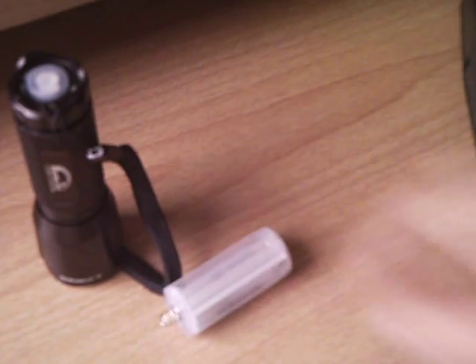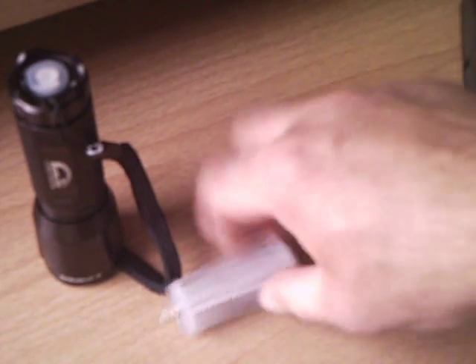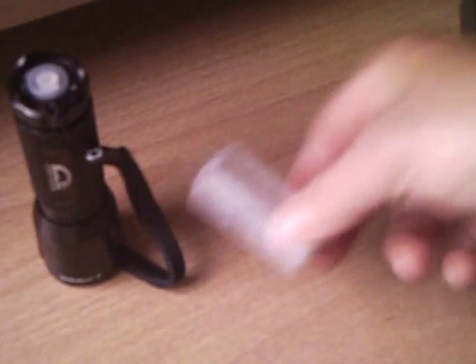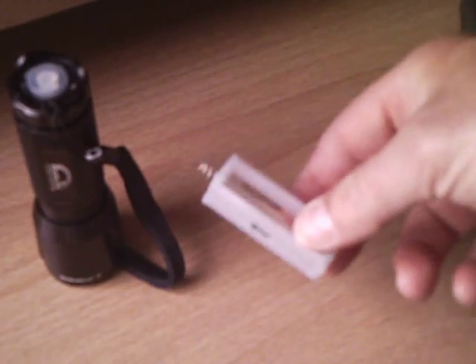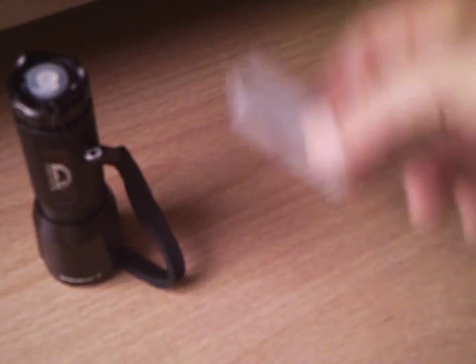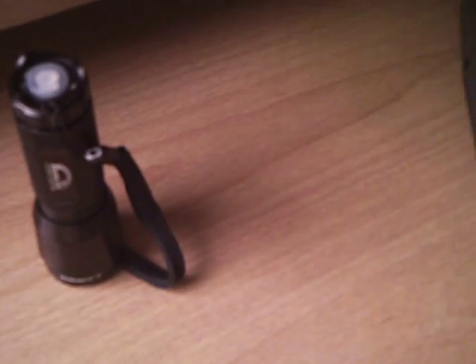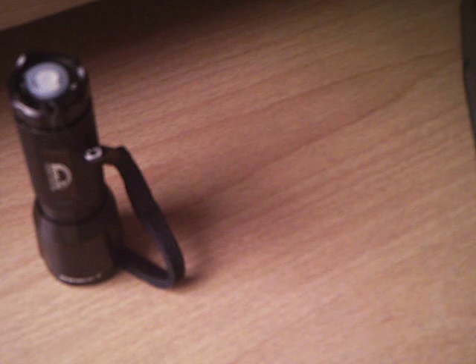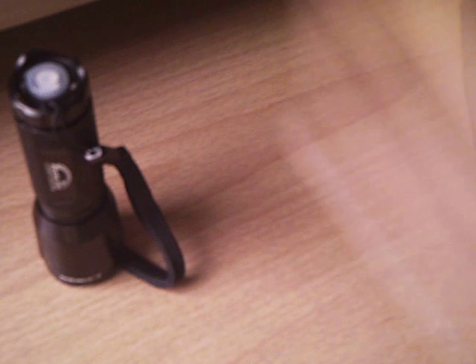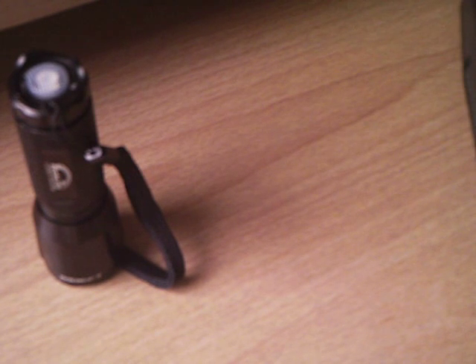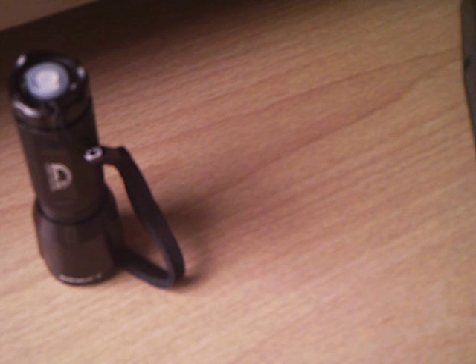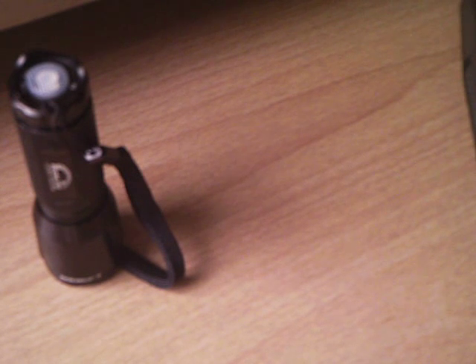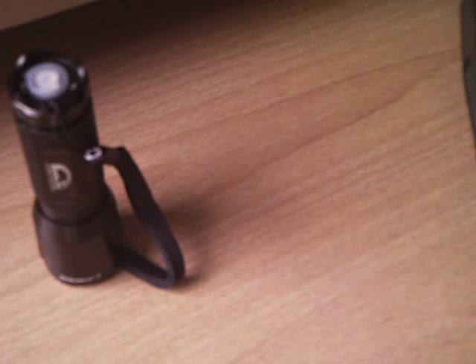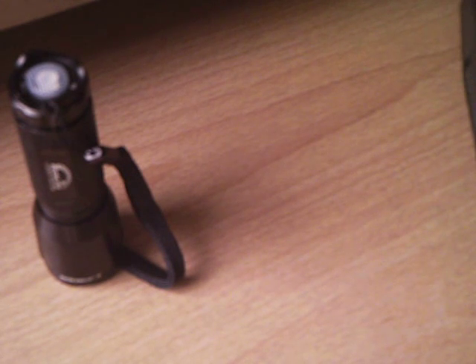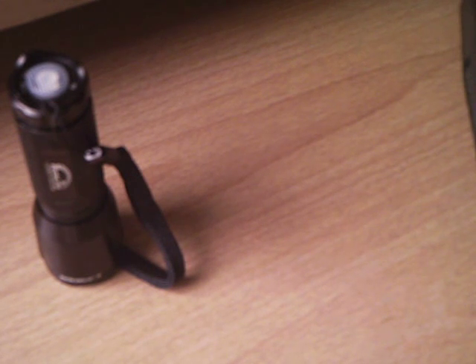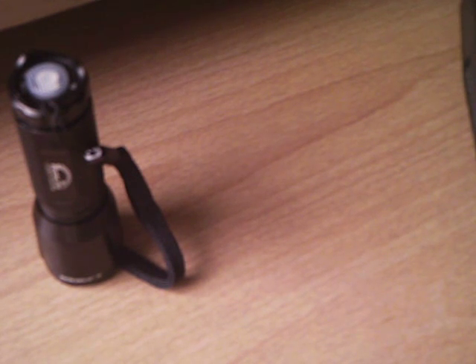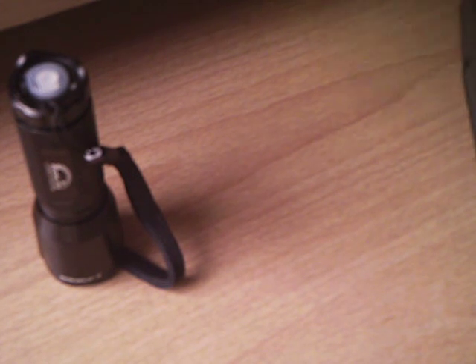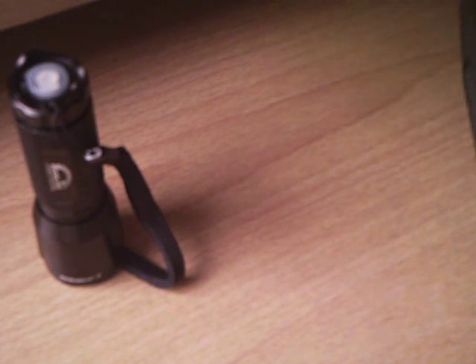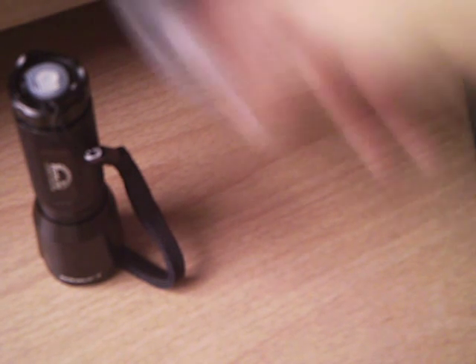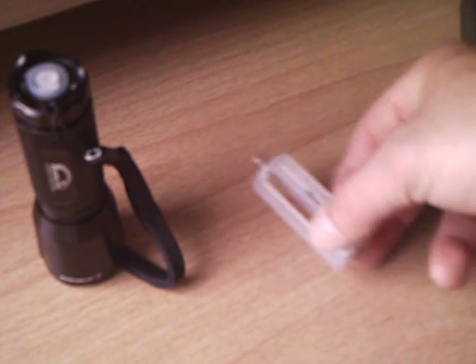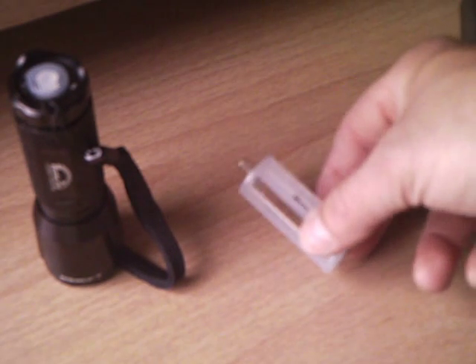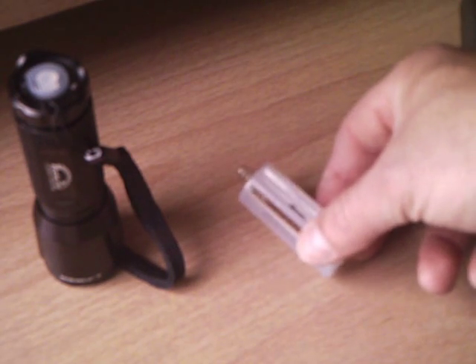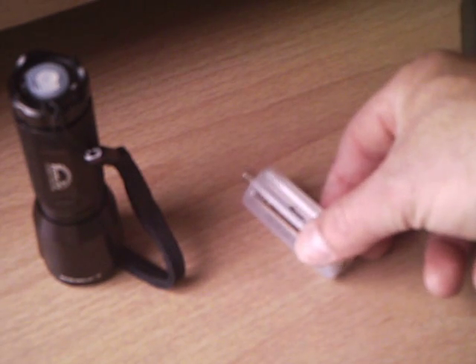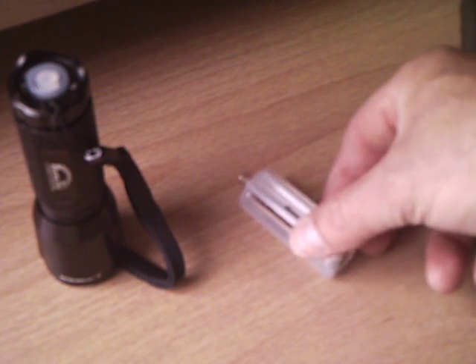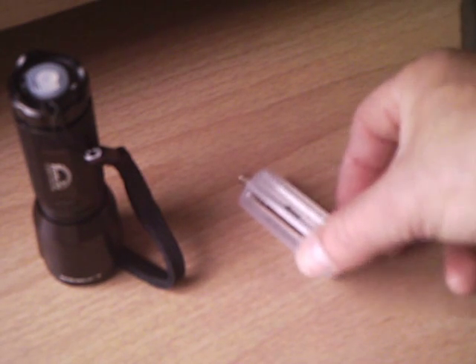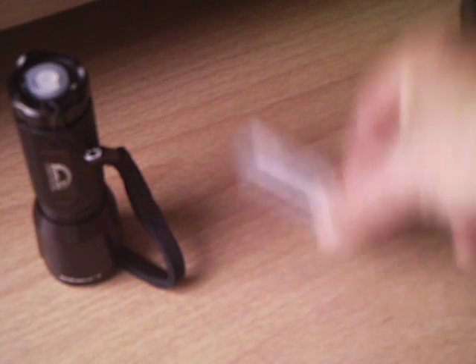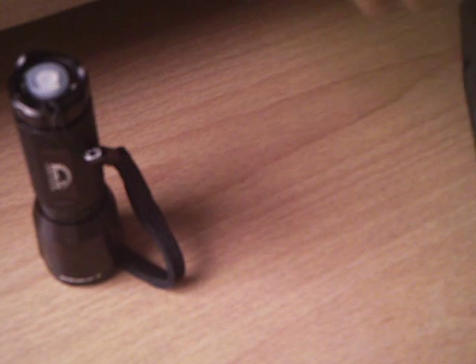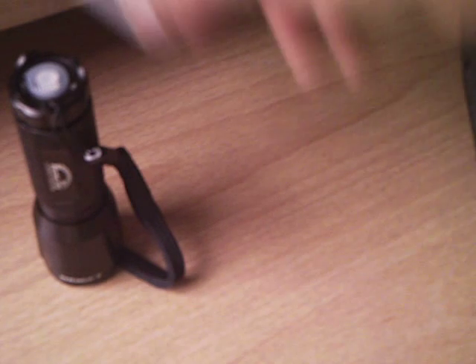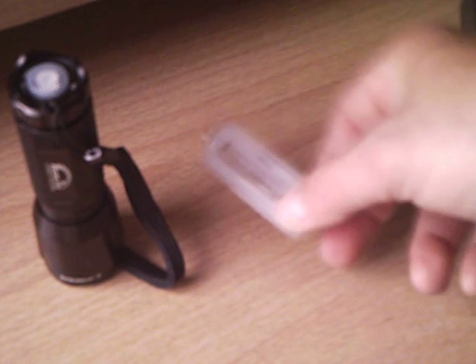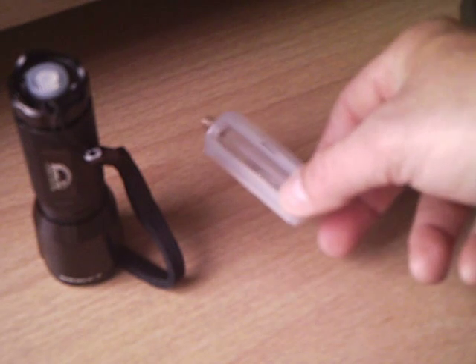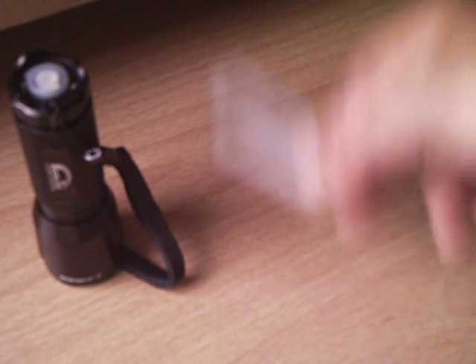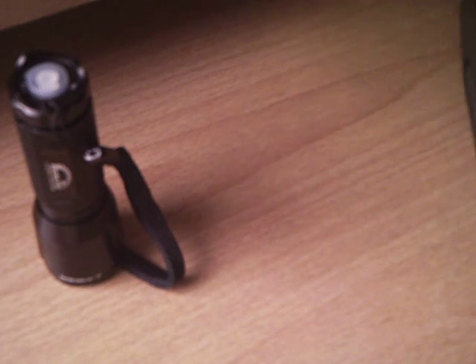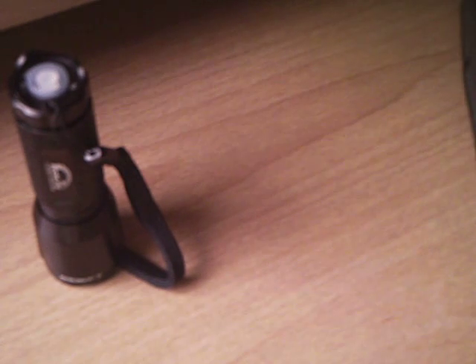You don't have to deal with the stupid AAA batteries anymore, even though they do sell rechargeable AAA batteries. I like the lithium ones better.